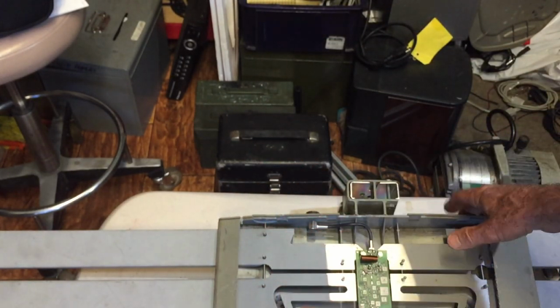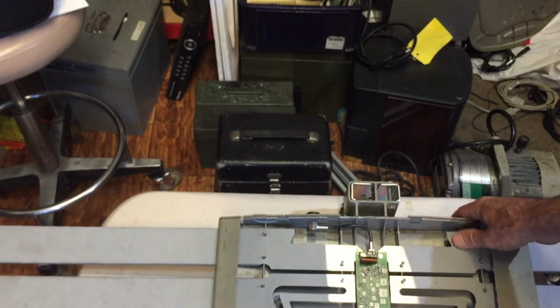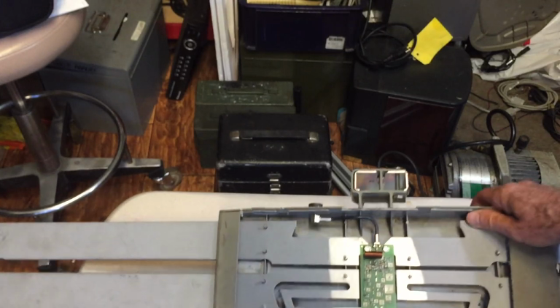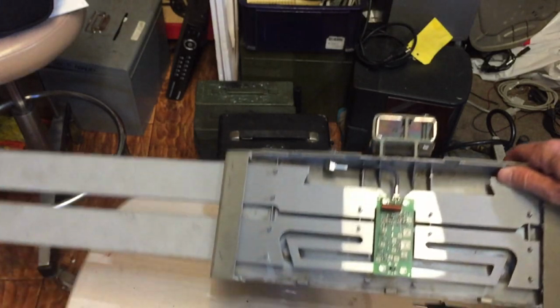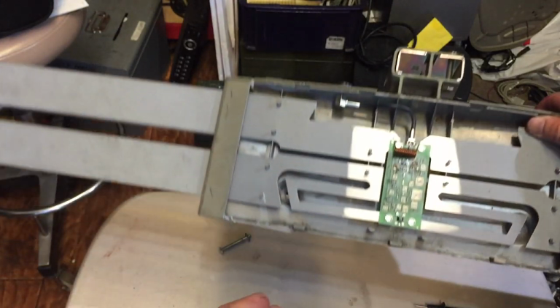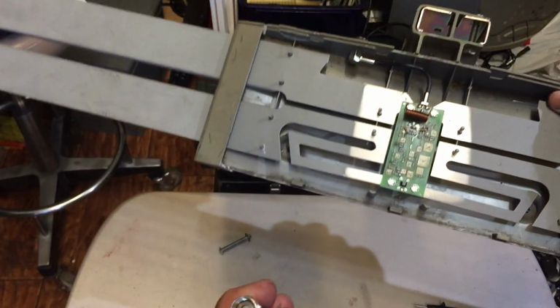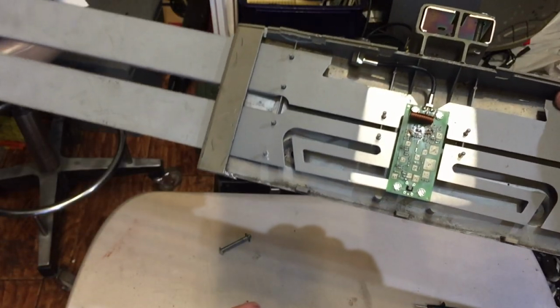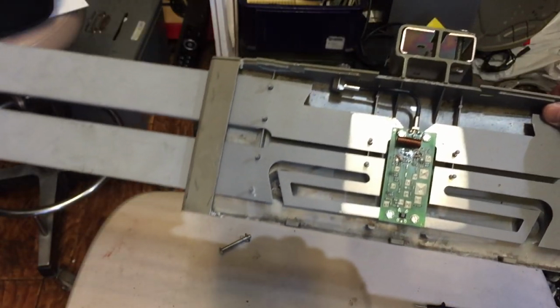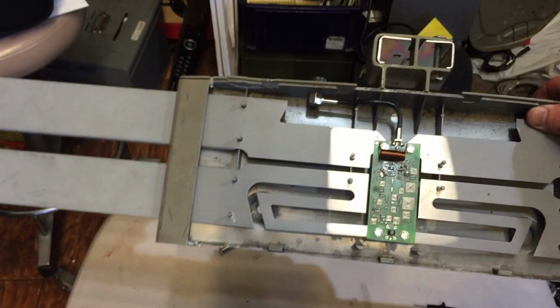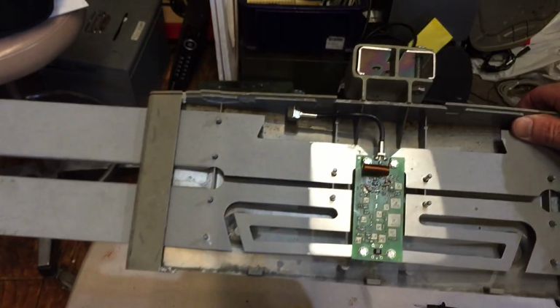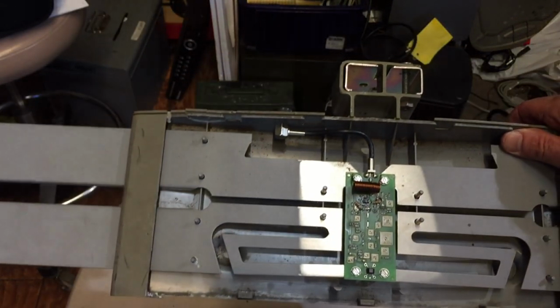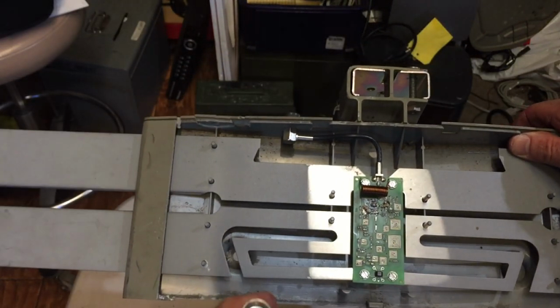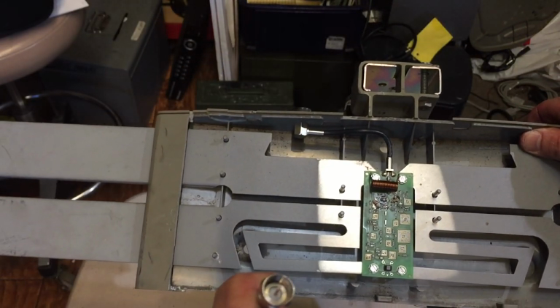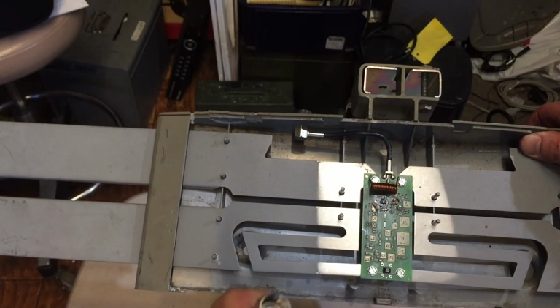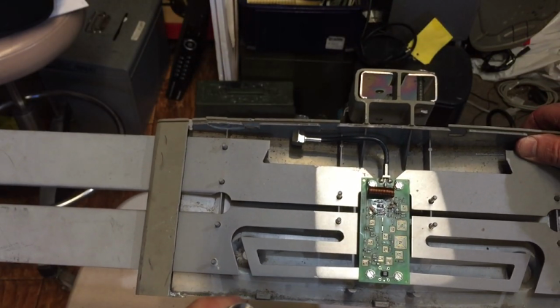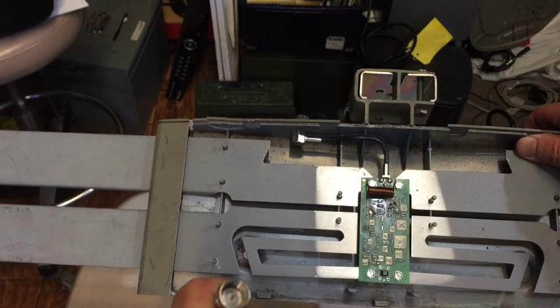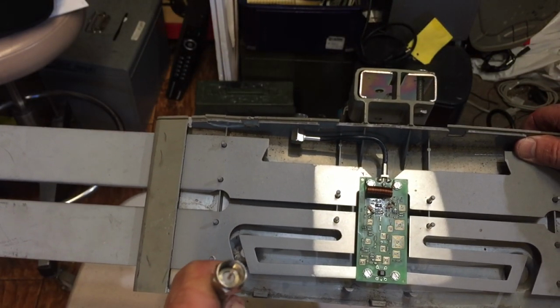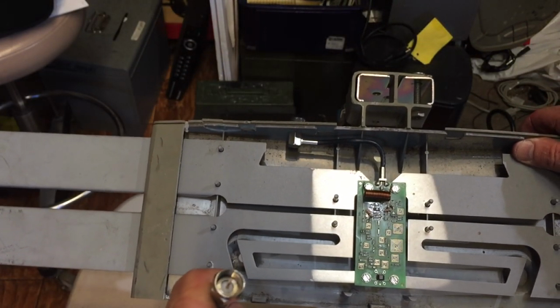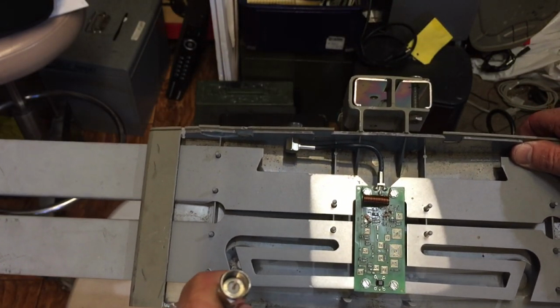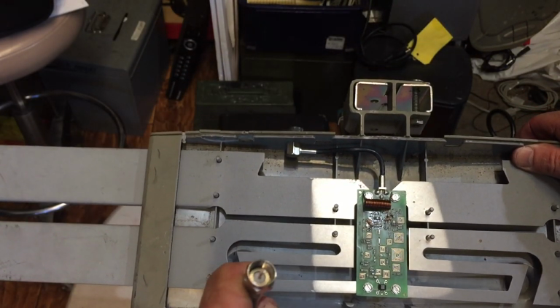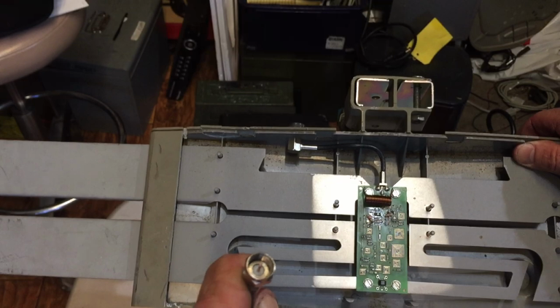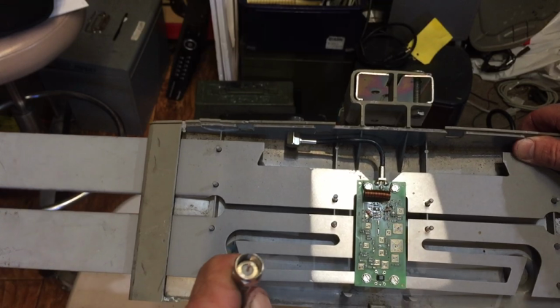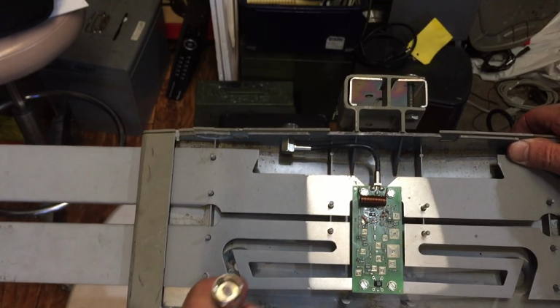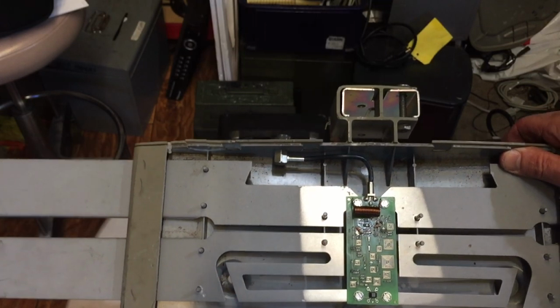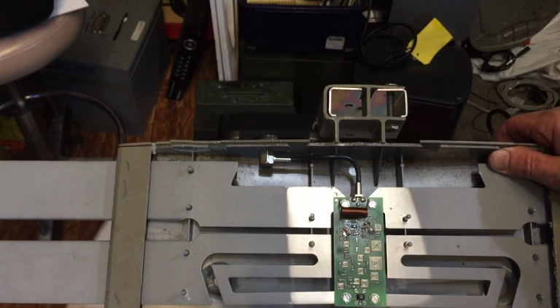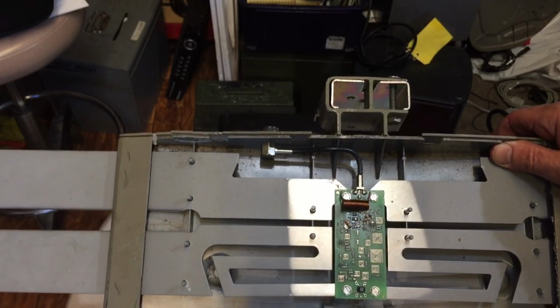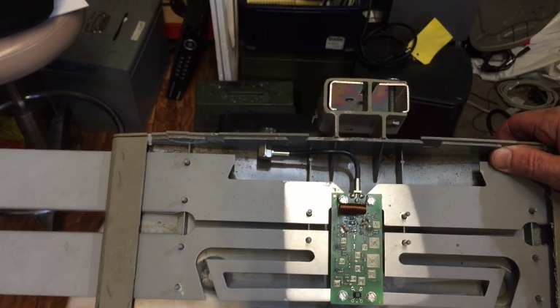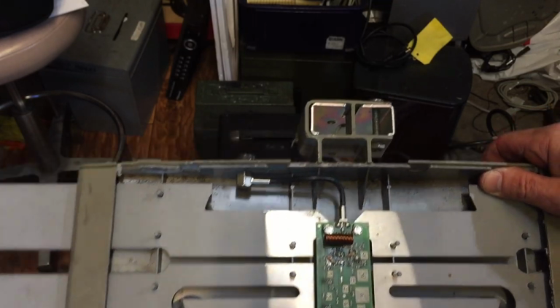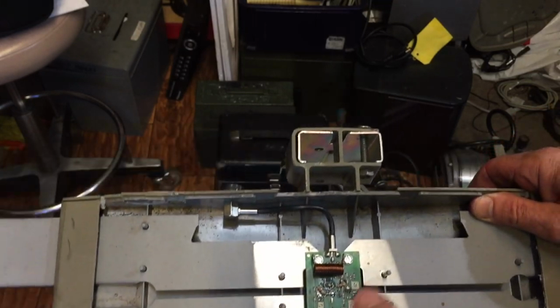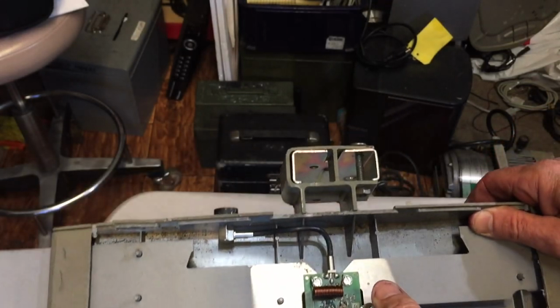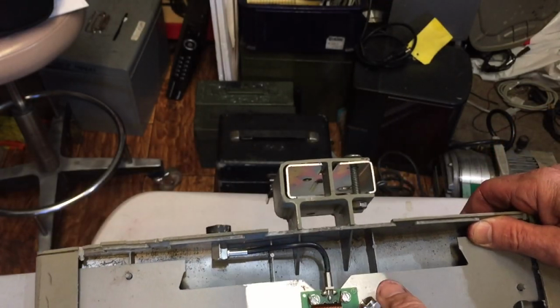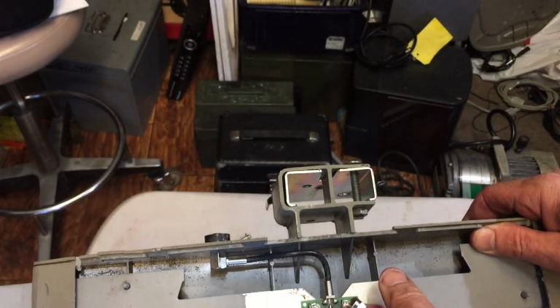If you don't get that reading, you've got to figure out why. Sometimes you may have bad coax, or maybe it's corroded — it can be for a variety of different reasons.